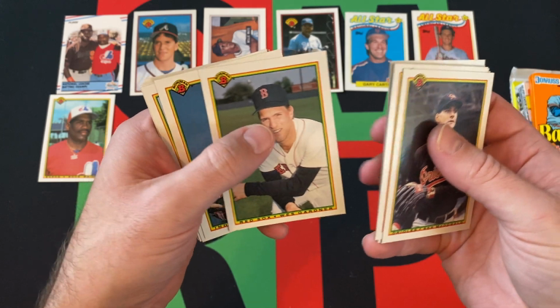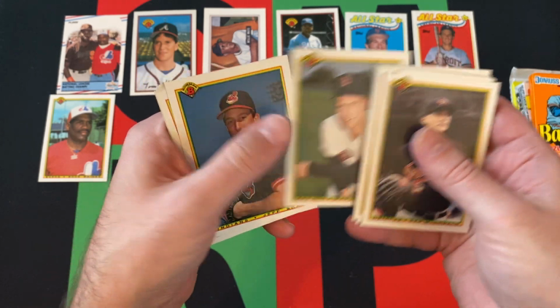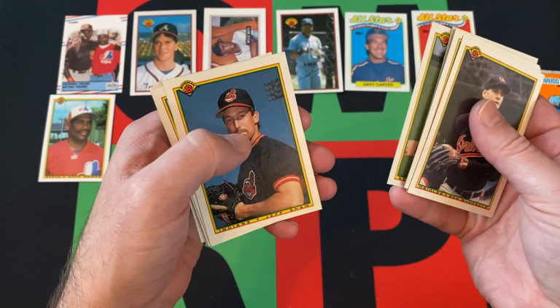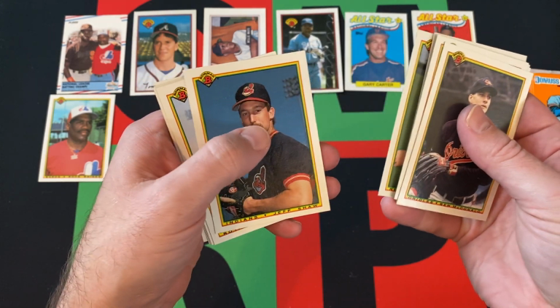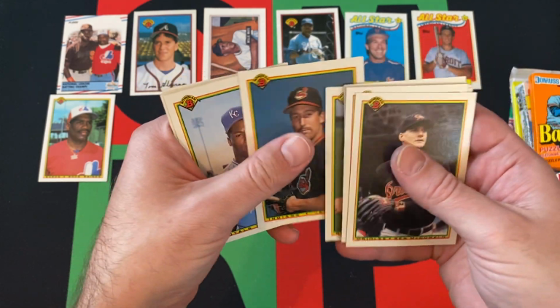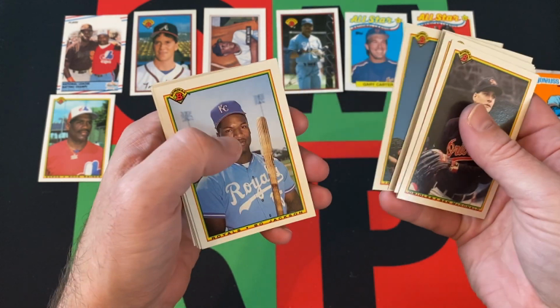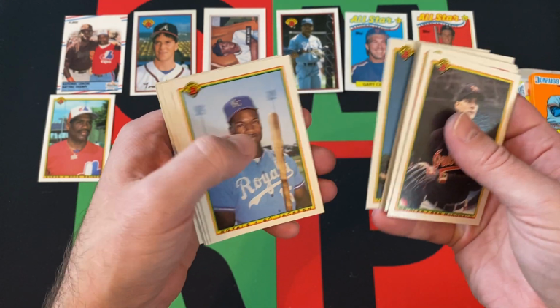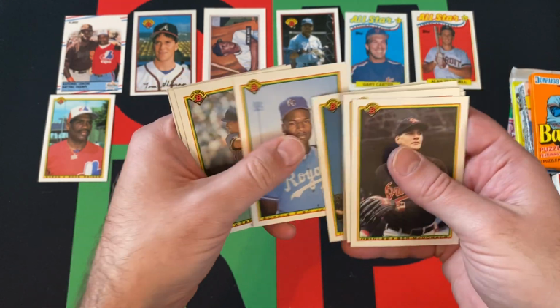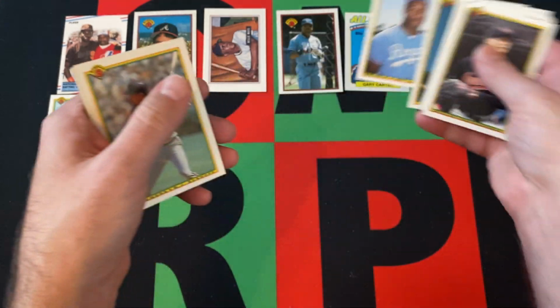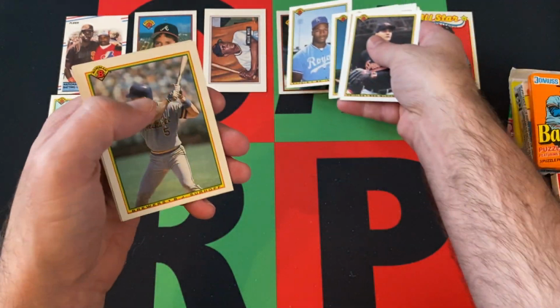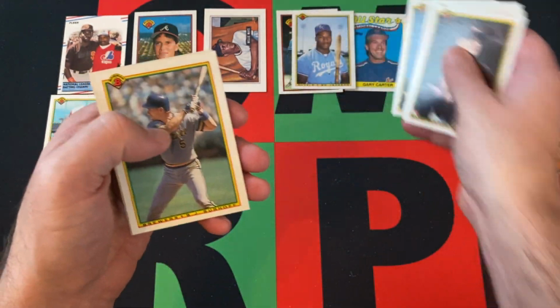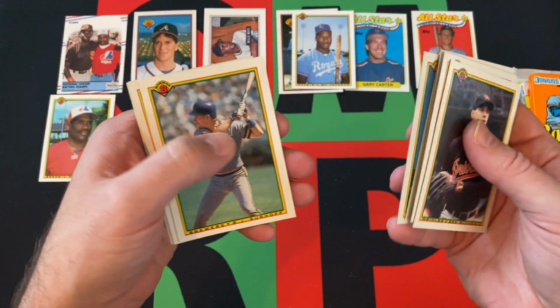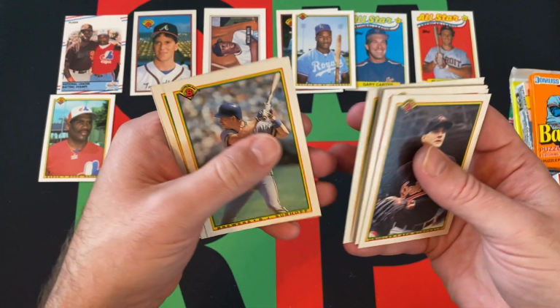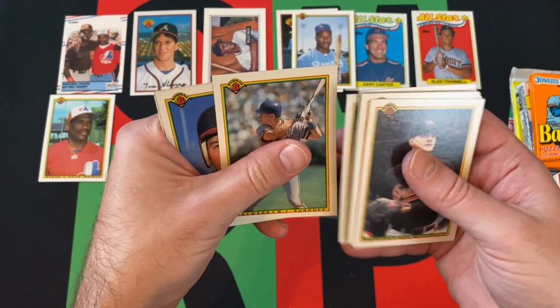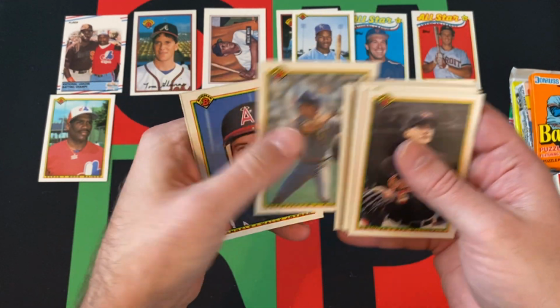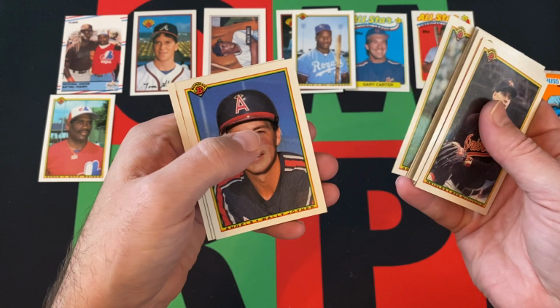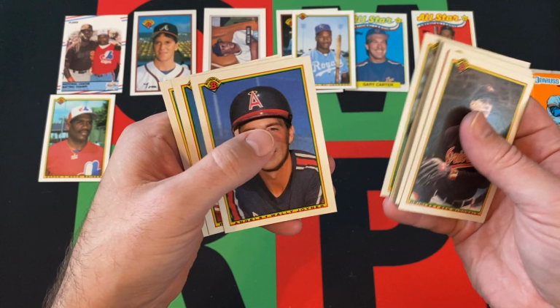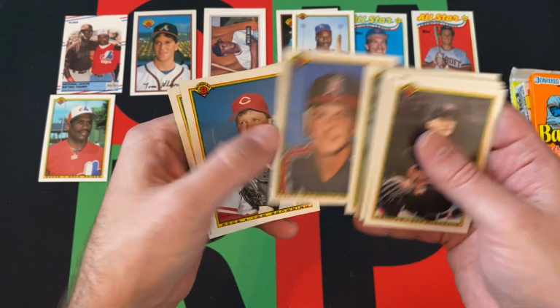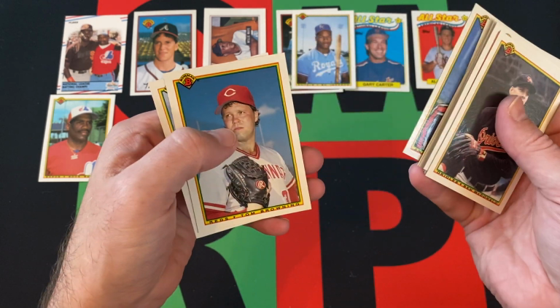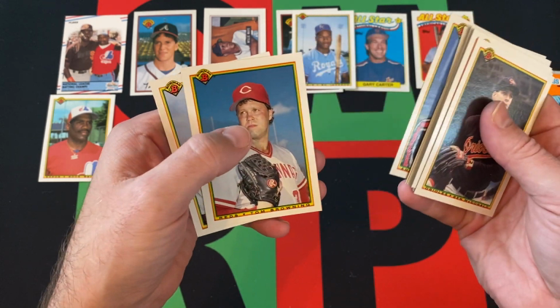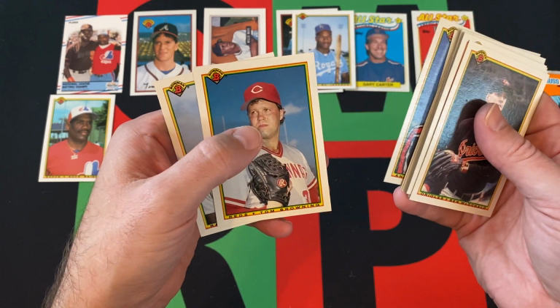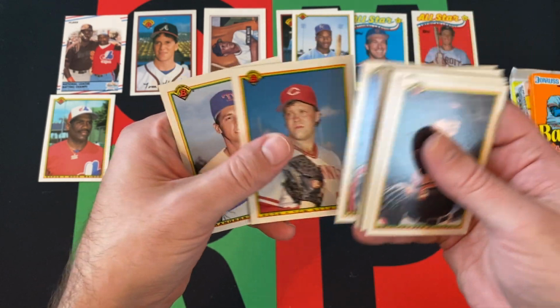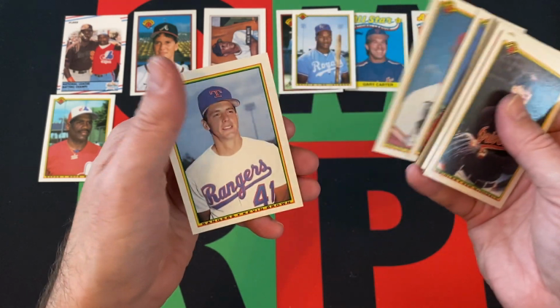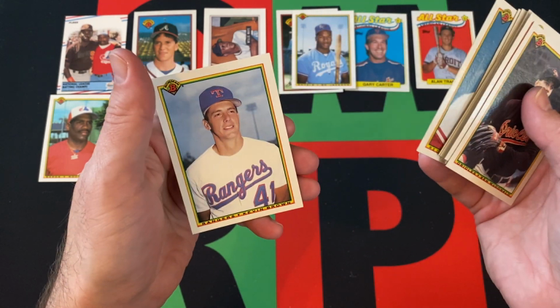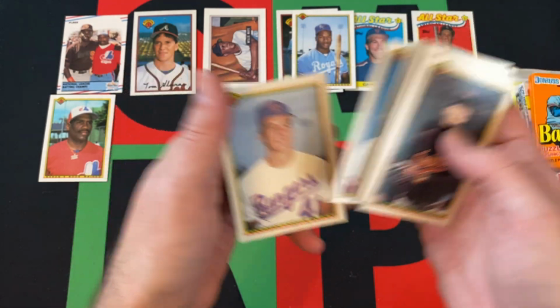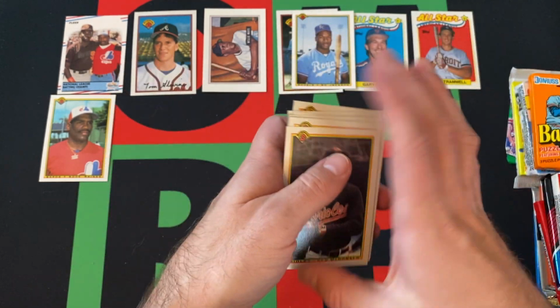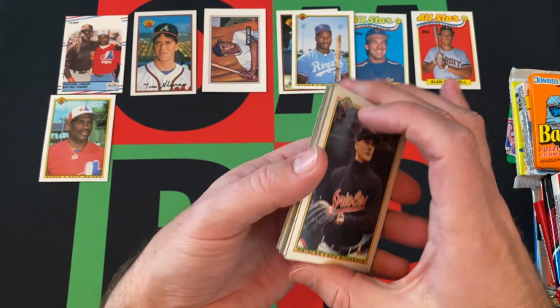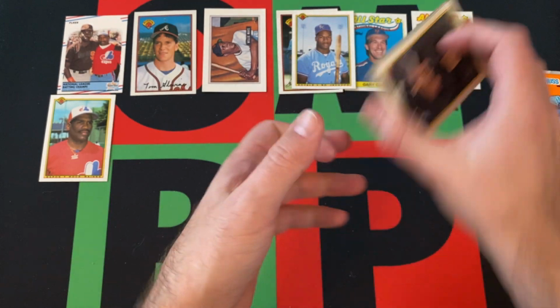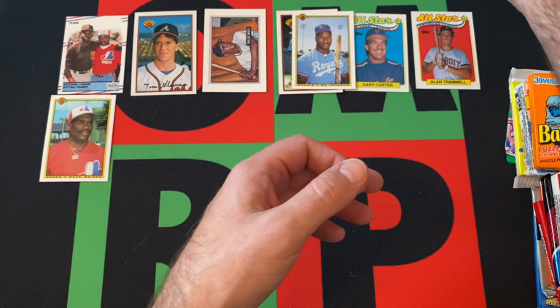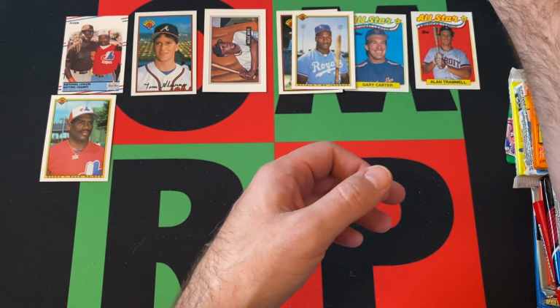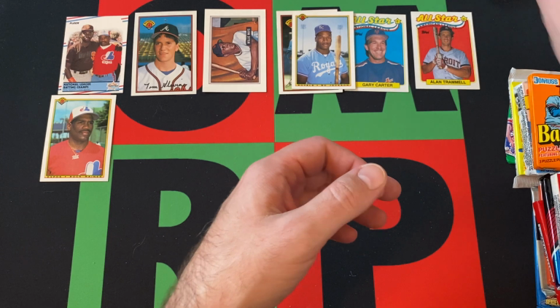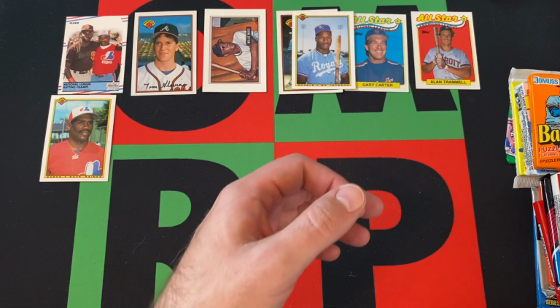Tom Browning and Kevin Brown — Brown and Browning. Moving on to 90 Donruss.